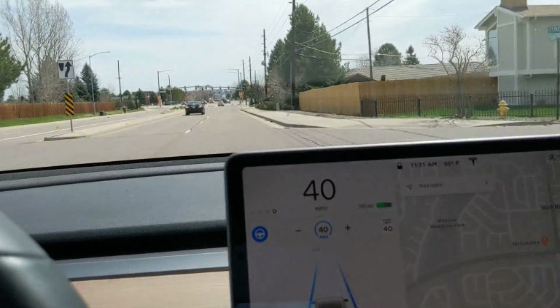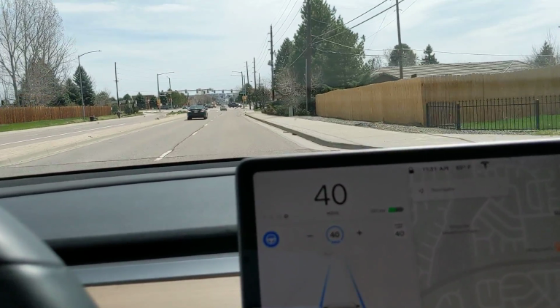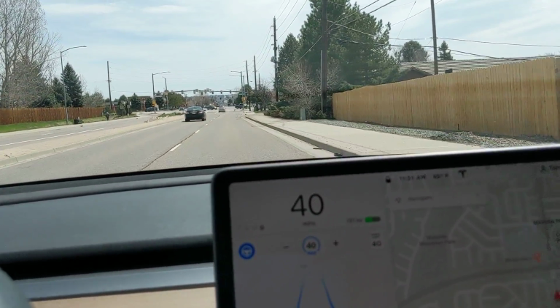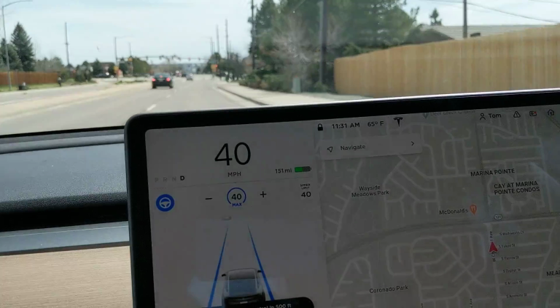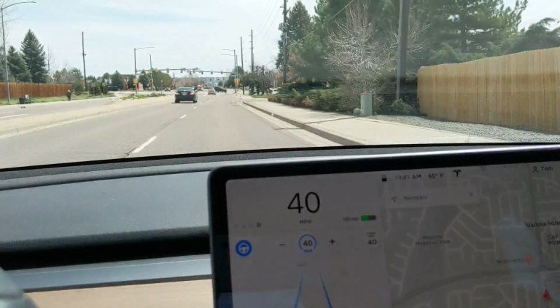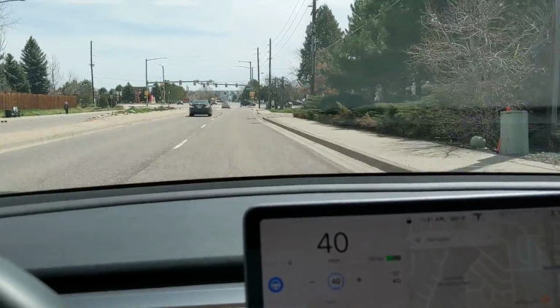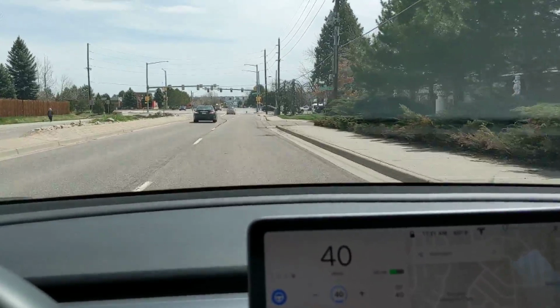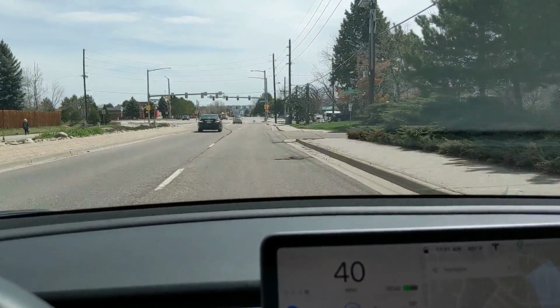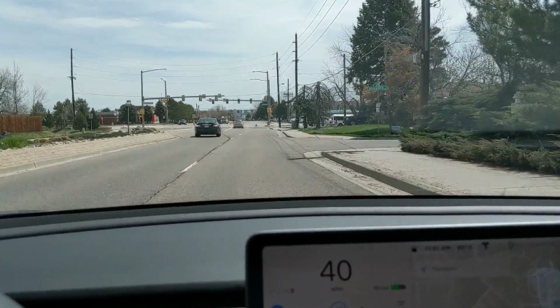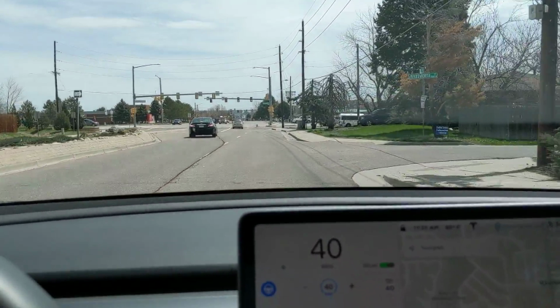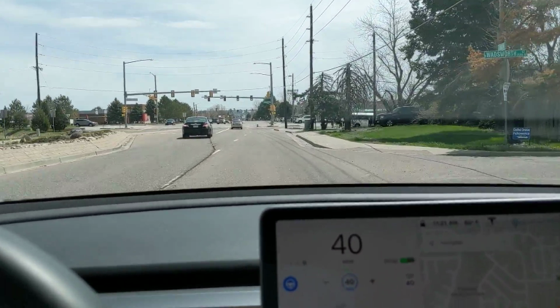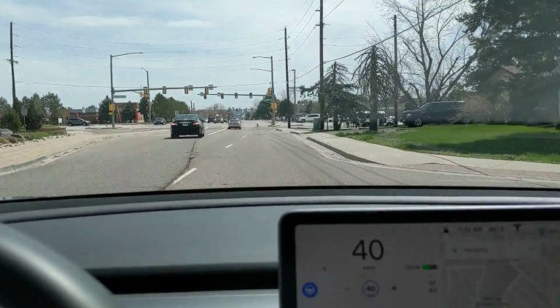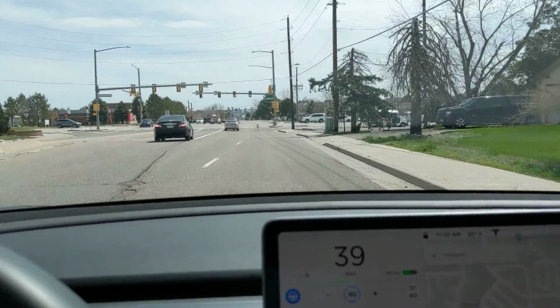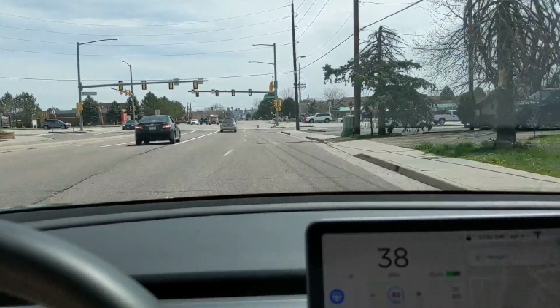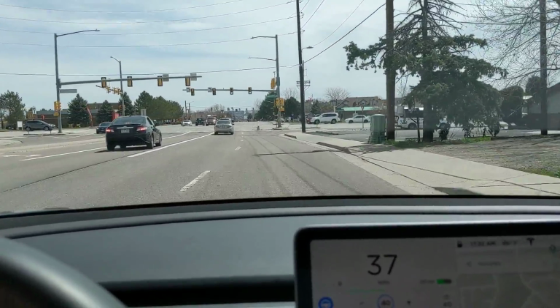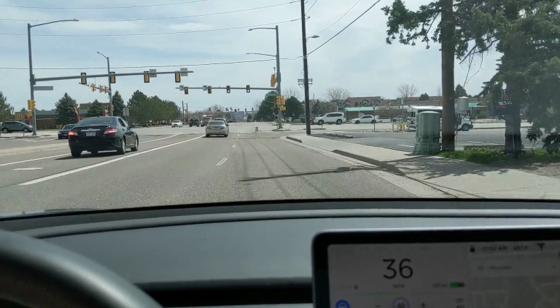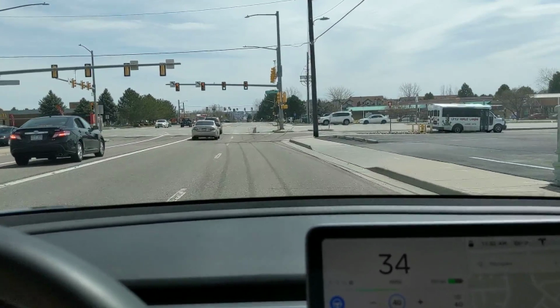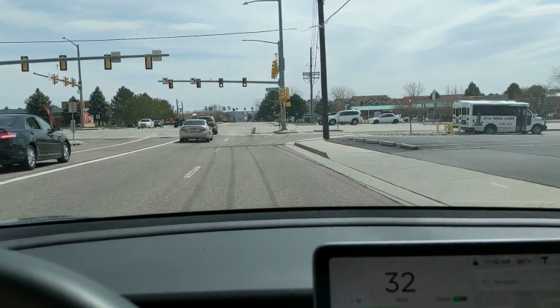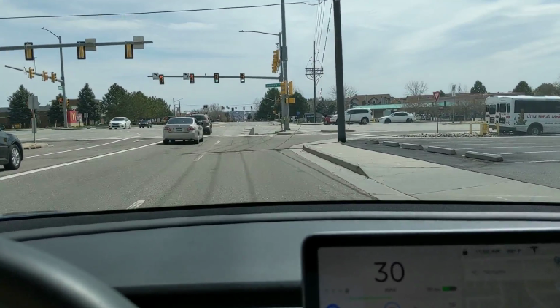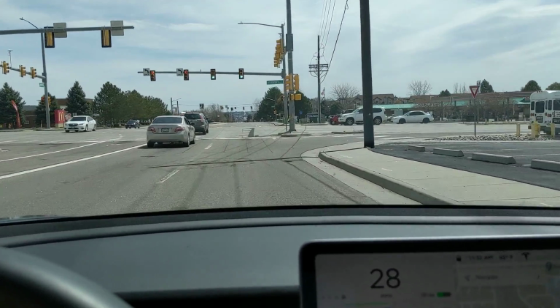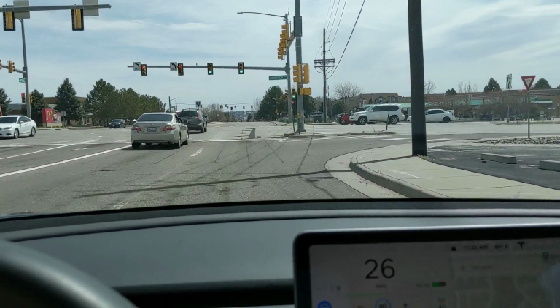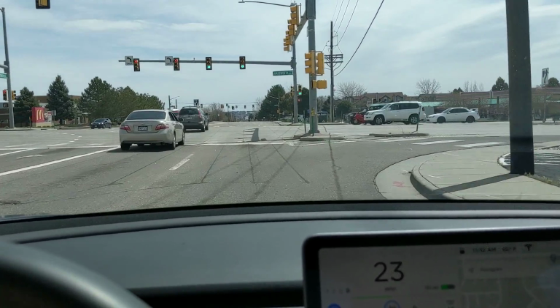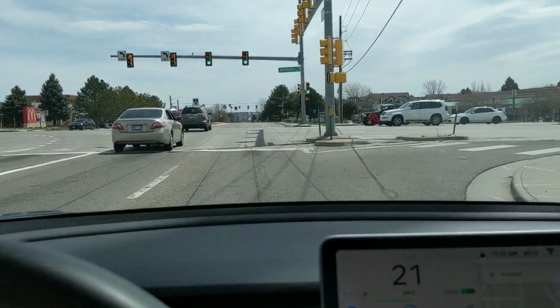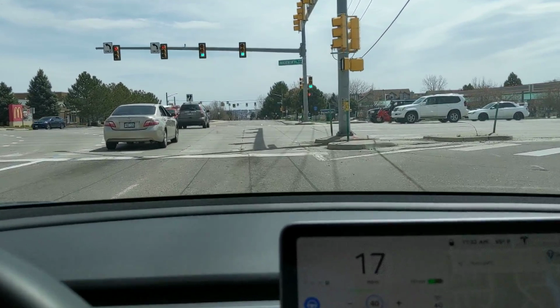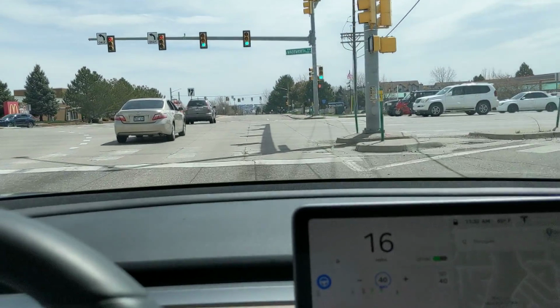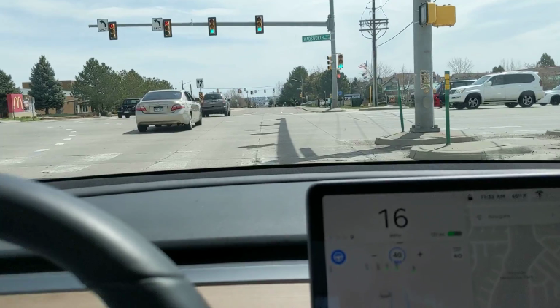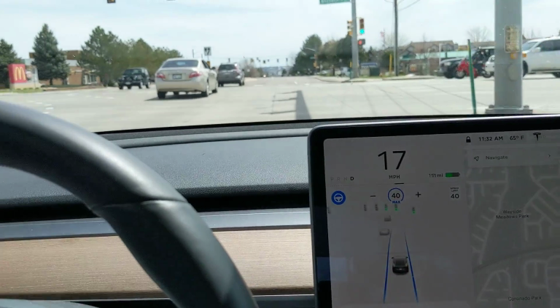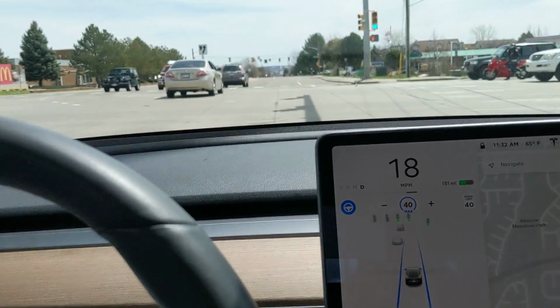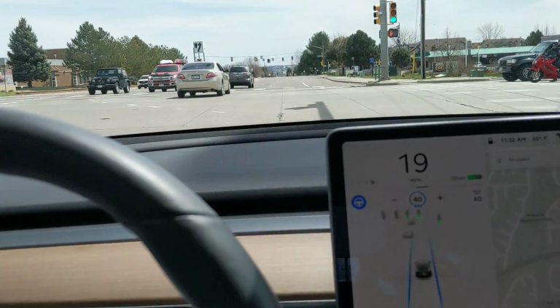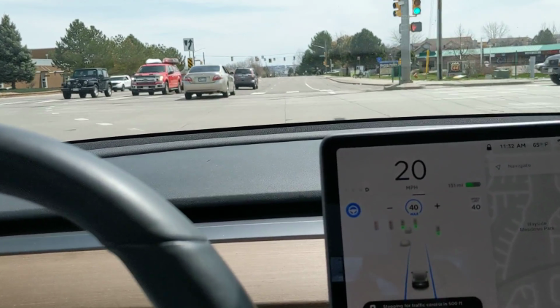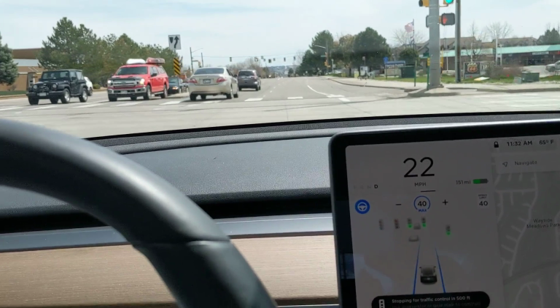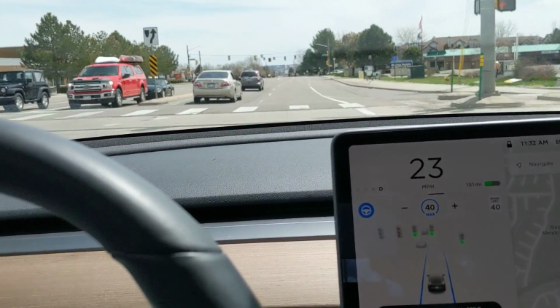Okay, we're approaching another intersection, and it says it's going to stop. It's green — let's see — I'm just going to let it slow down a lot so you can see it's going to stop, but as soon as I hit the stalk it keeps going.